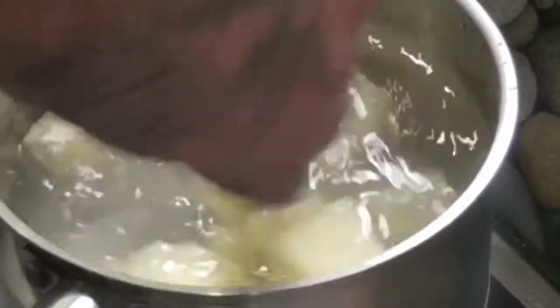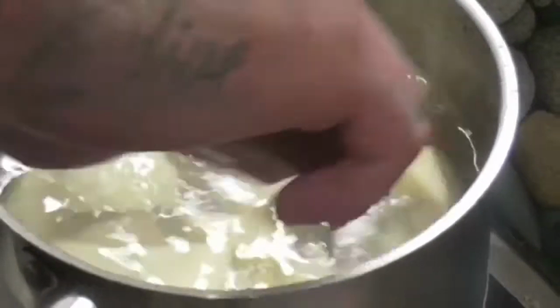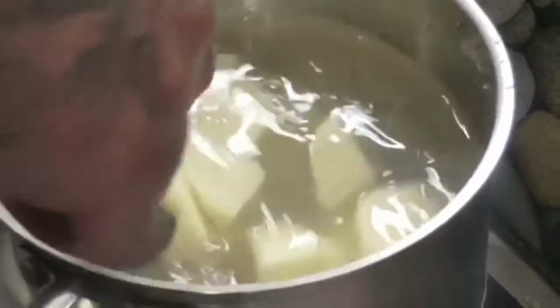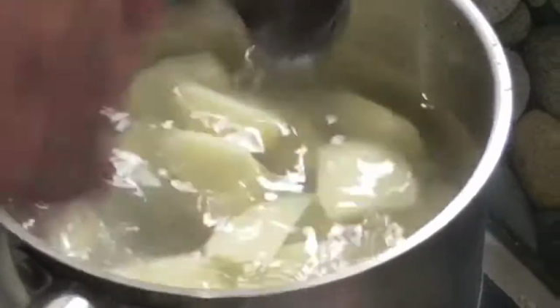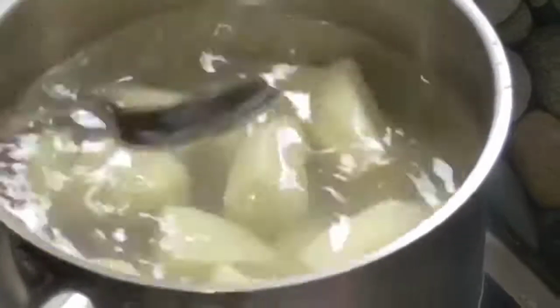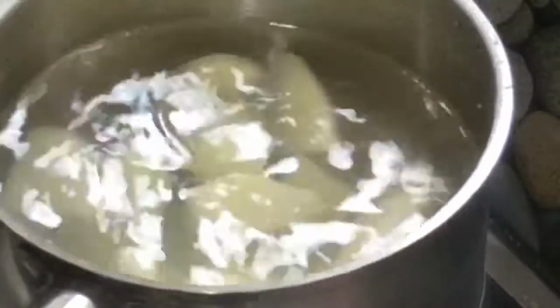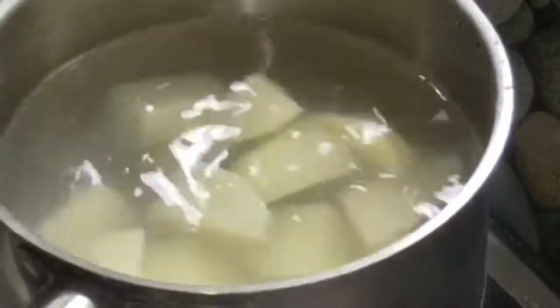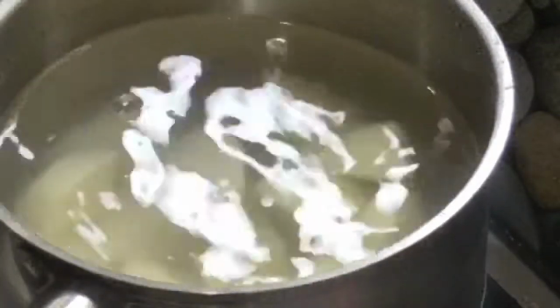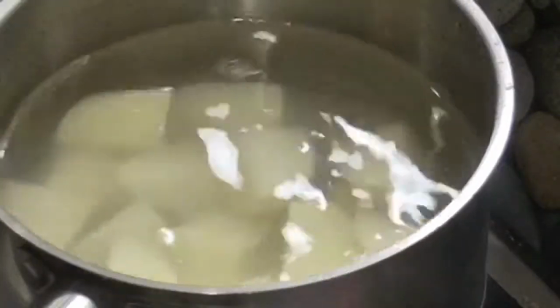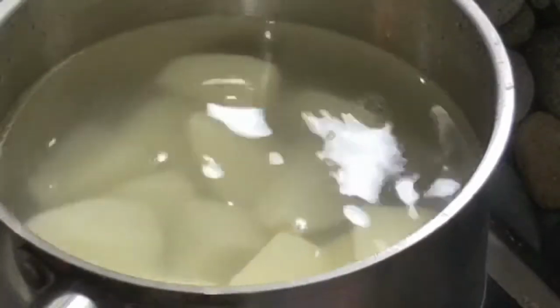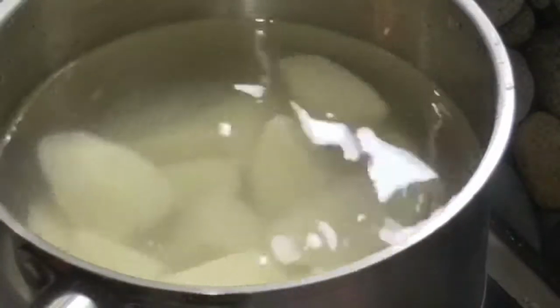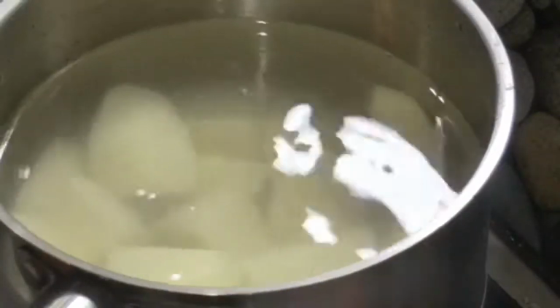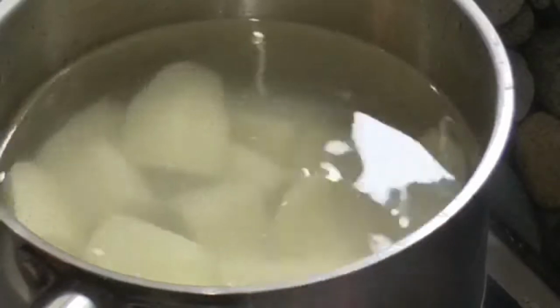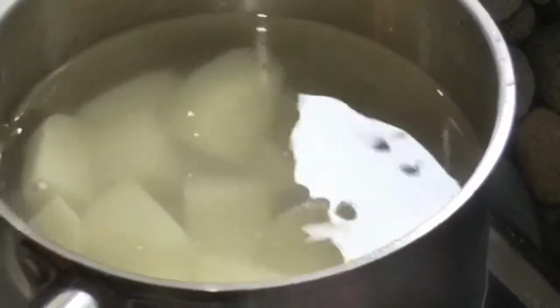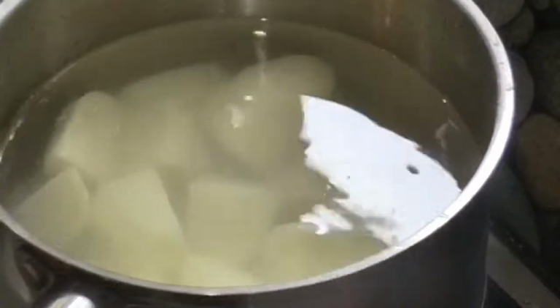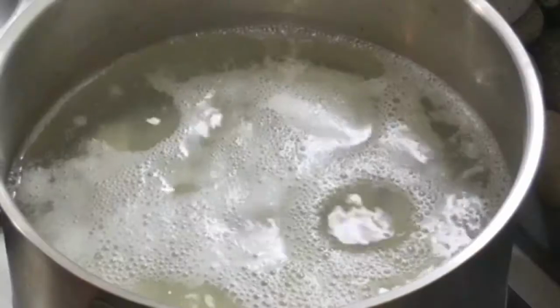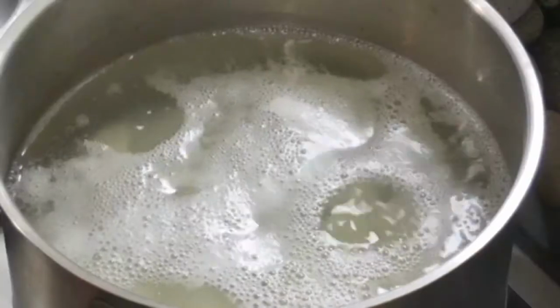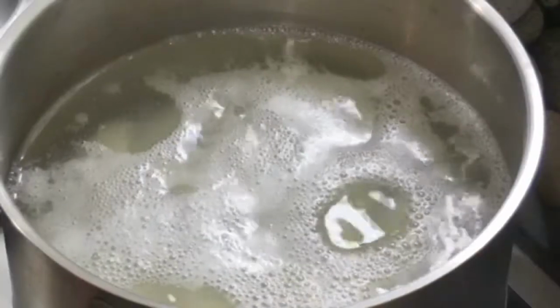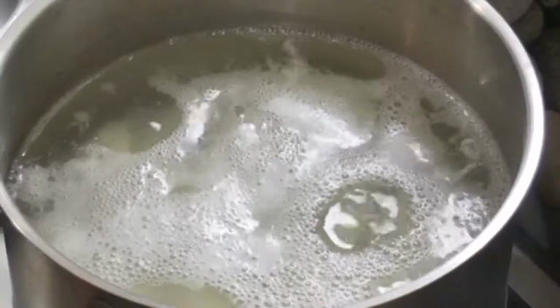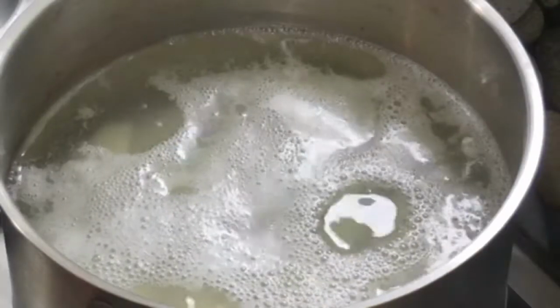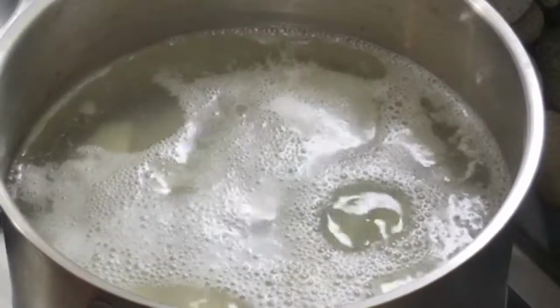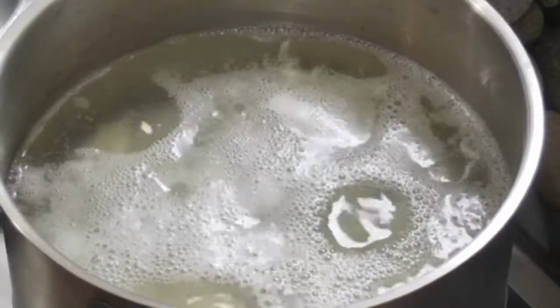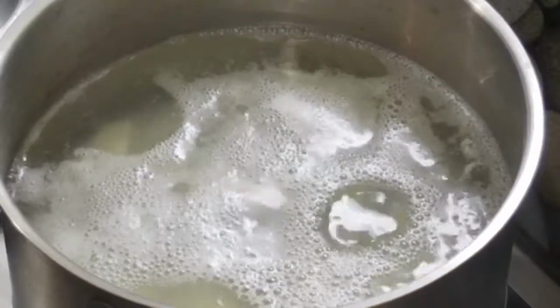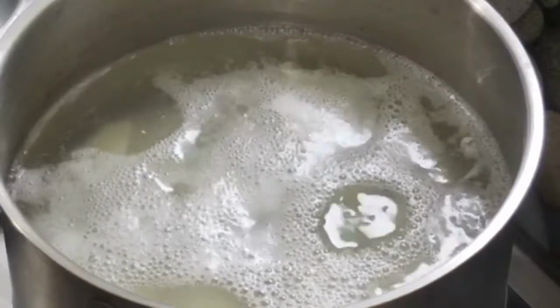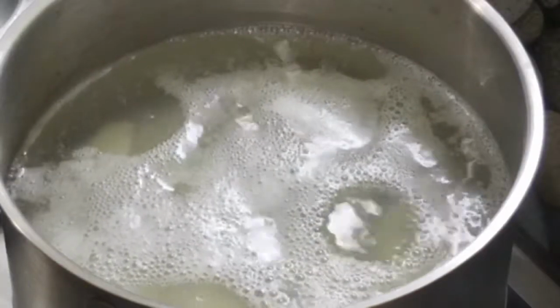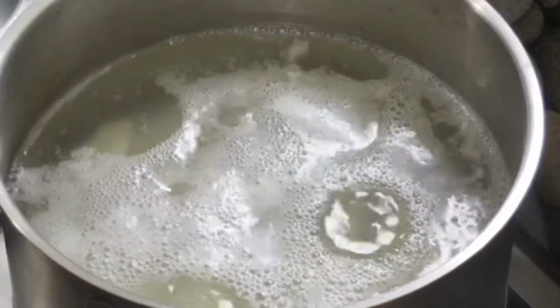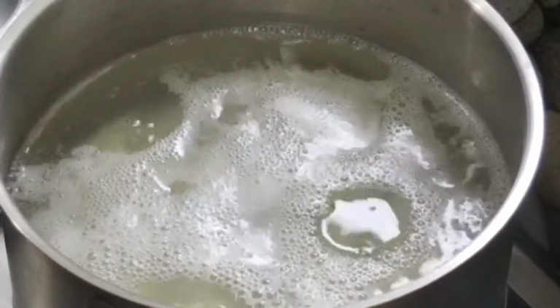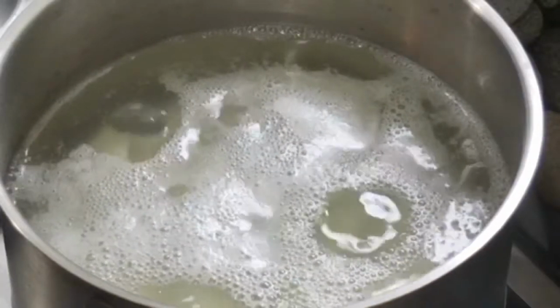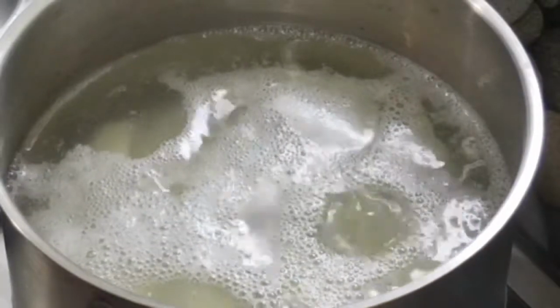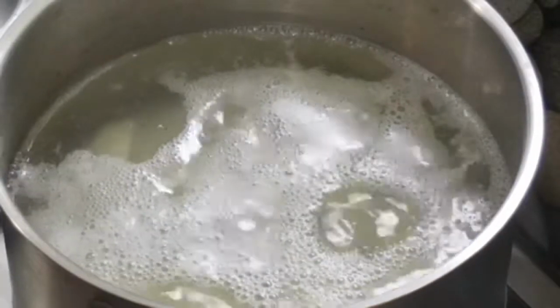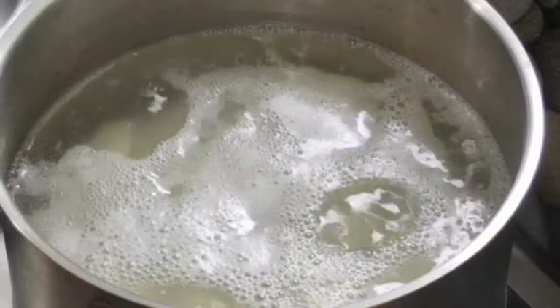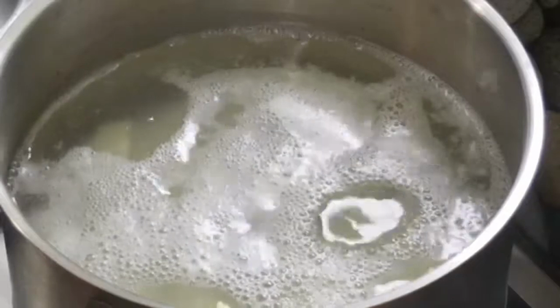It doesn't take very long to cook them at that size. Here we have them boiling away now — we just got to be patient and wait for them to boil.